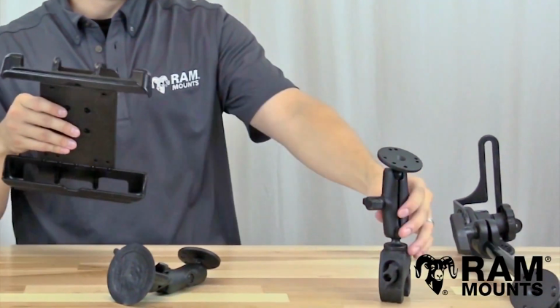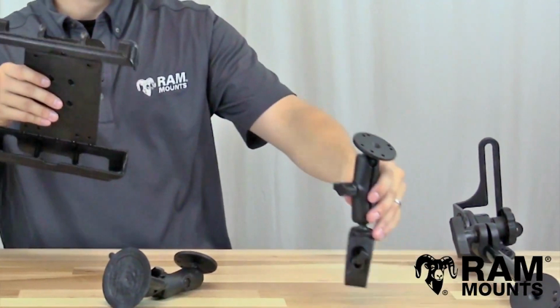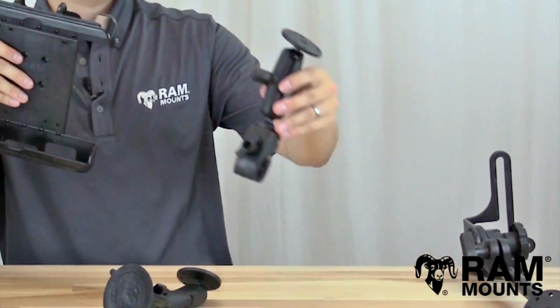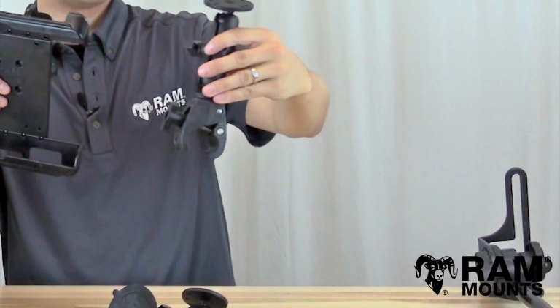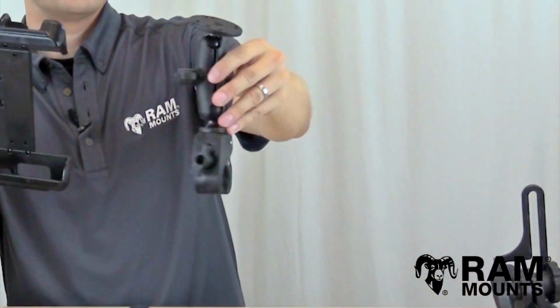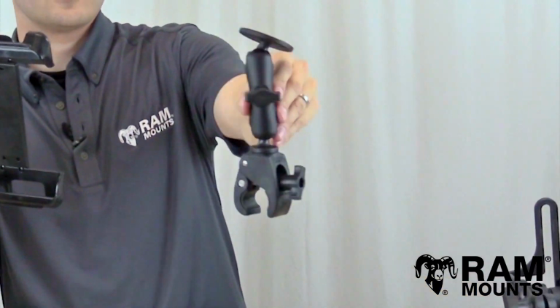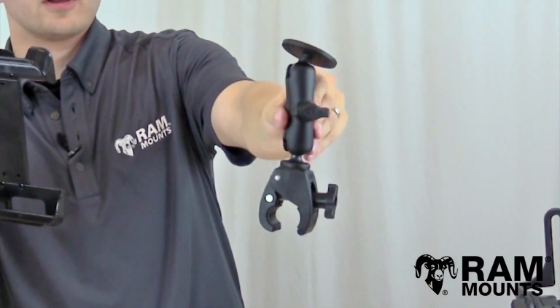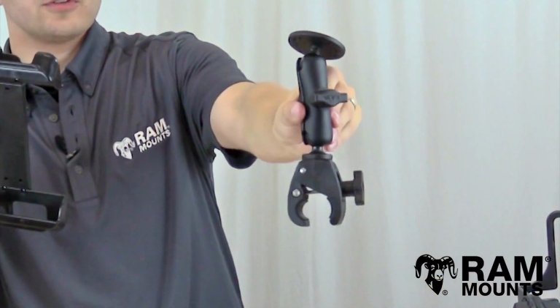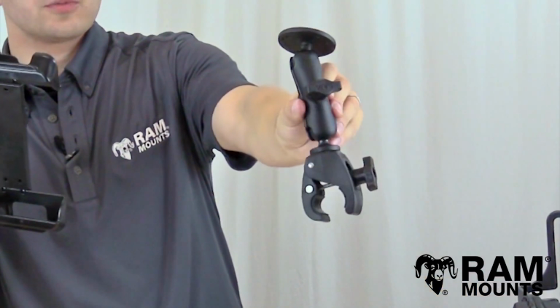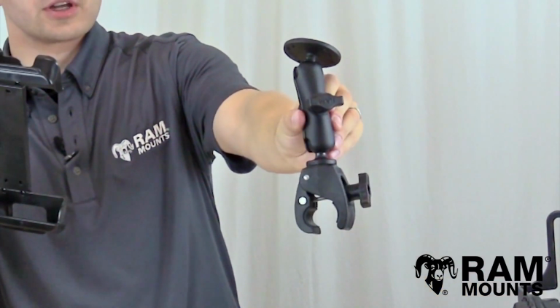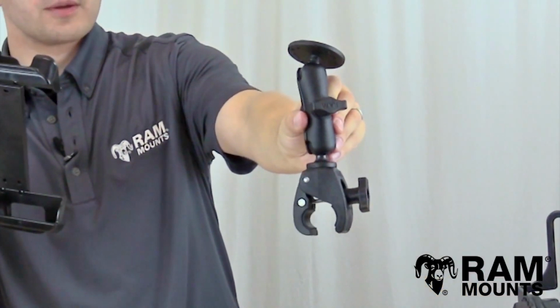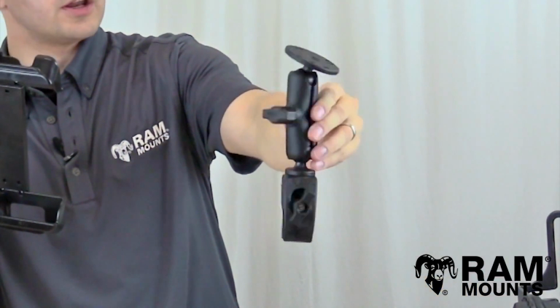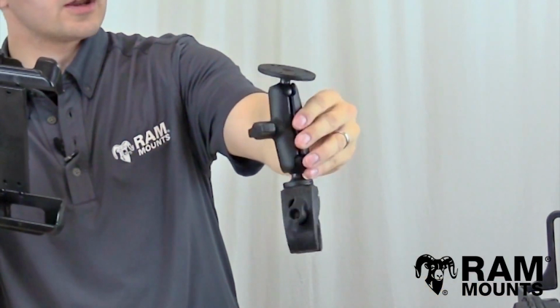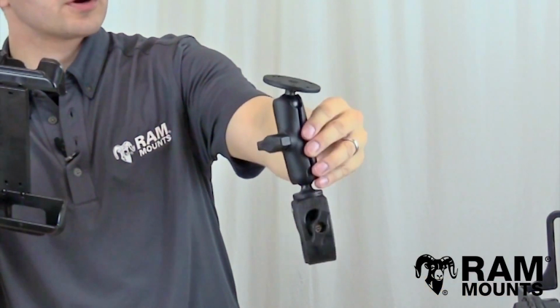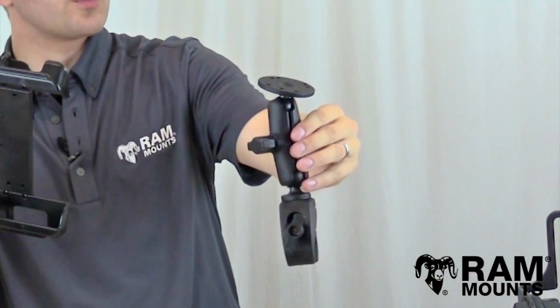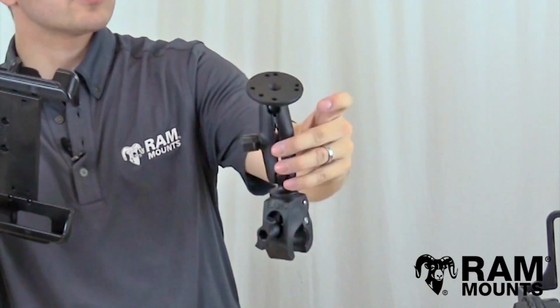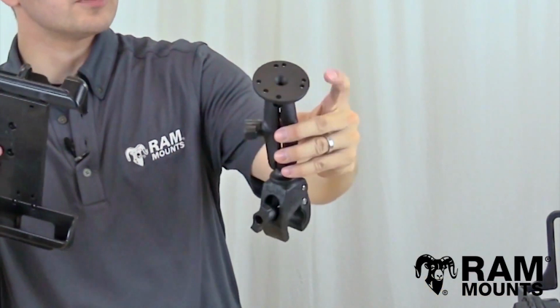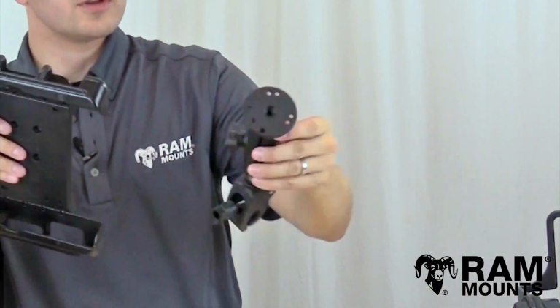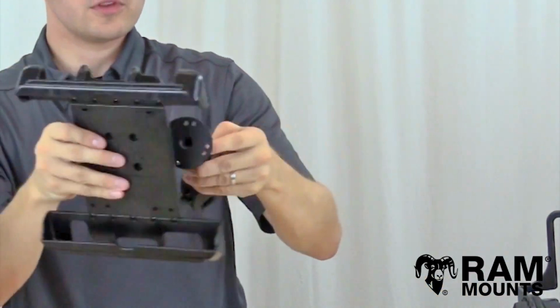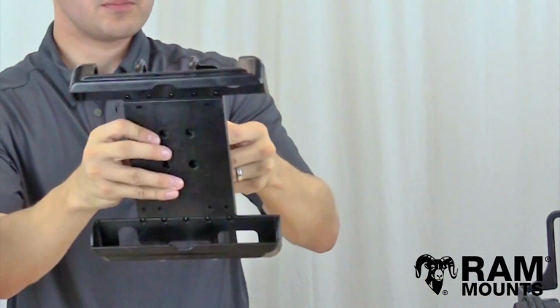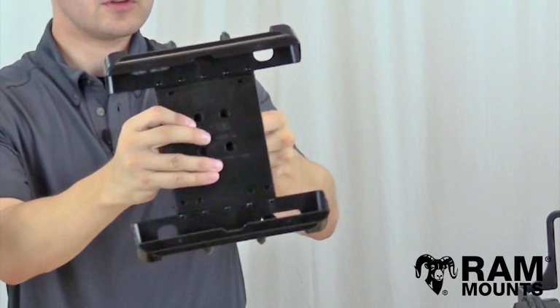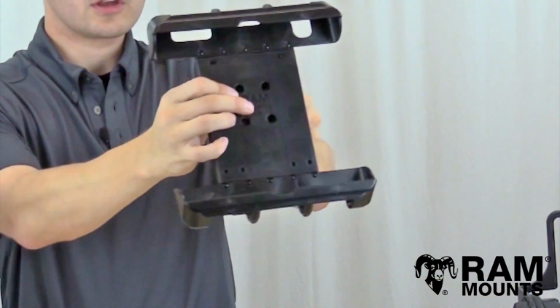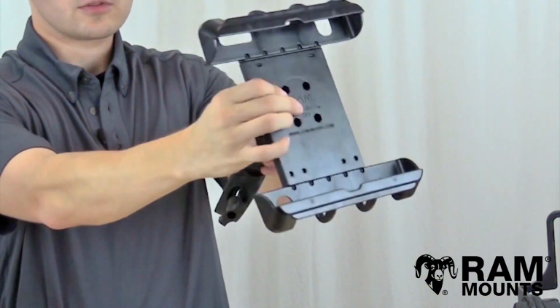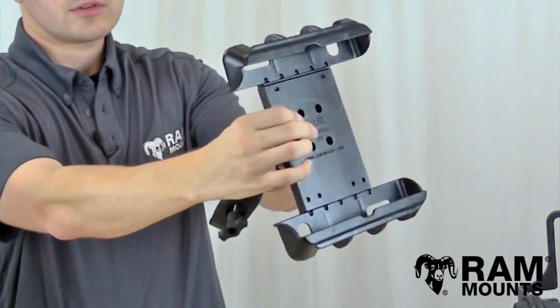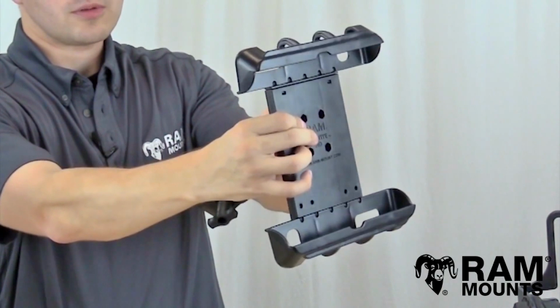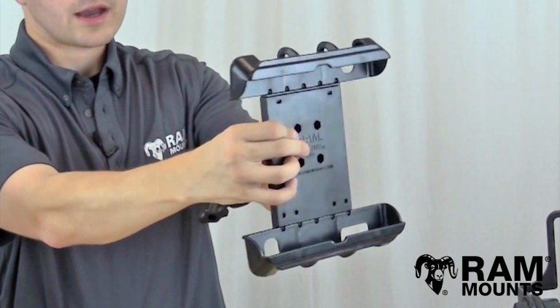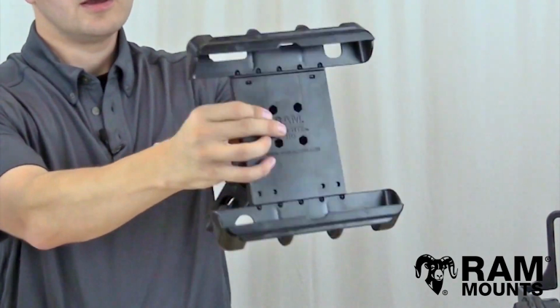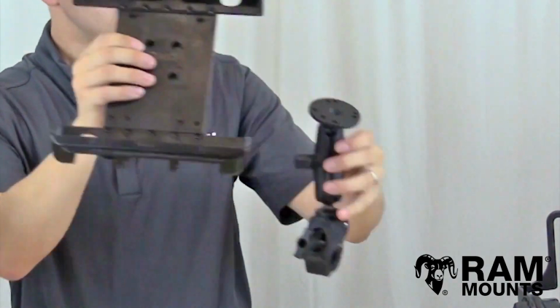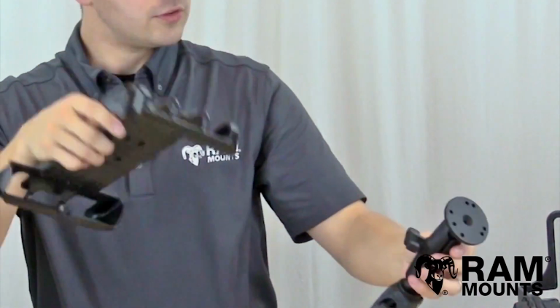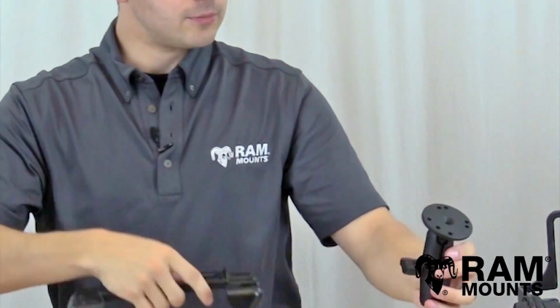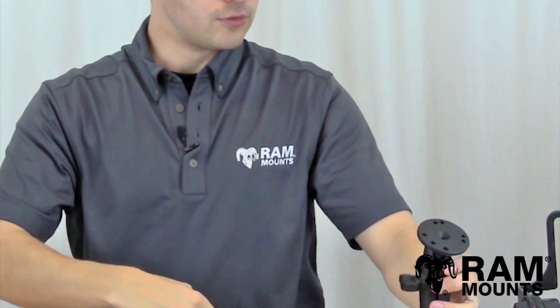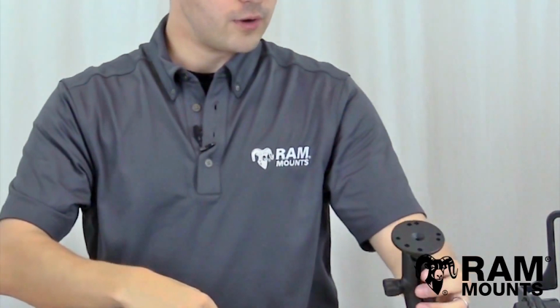Or you can integrate the RAM Tough Claw series, which can clamp on any handlebar or rail surface, and with the same plate you can connect directly to the back of the TabTight as well.